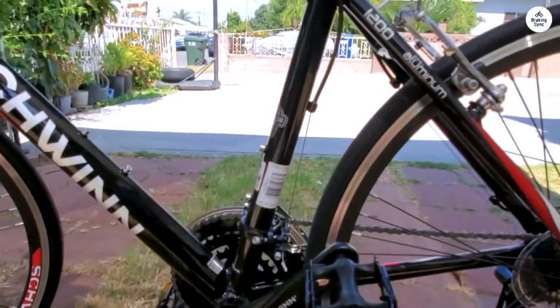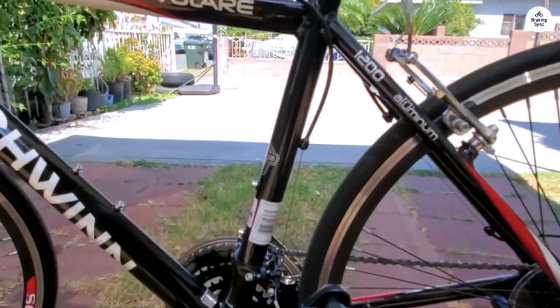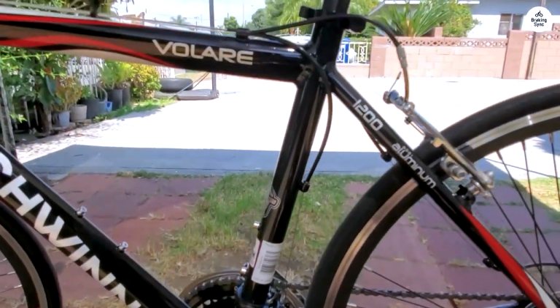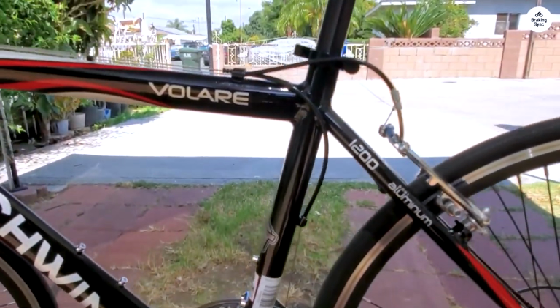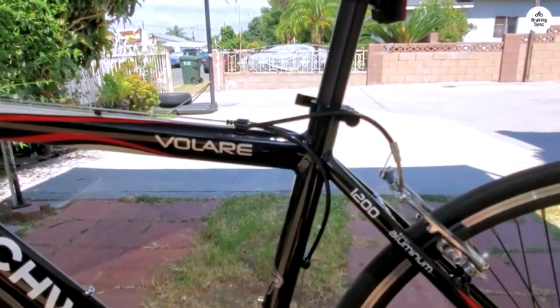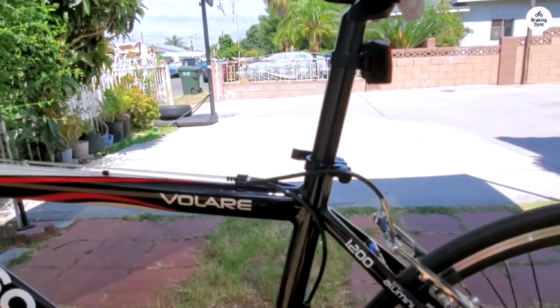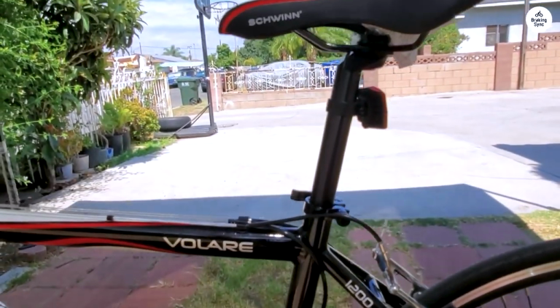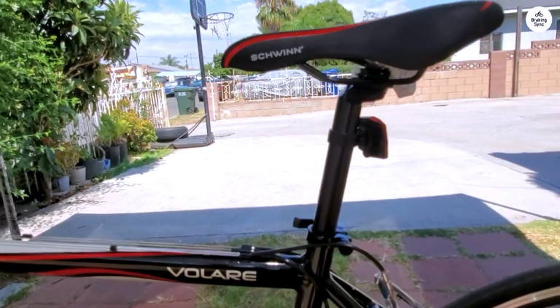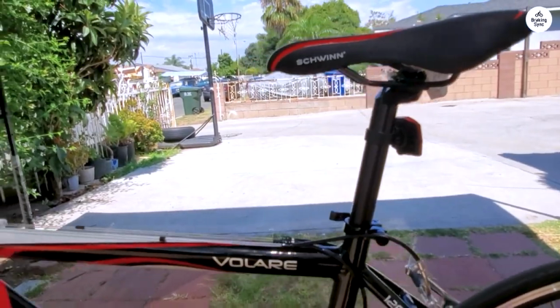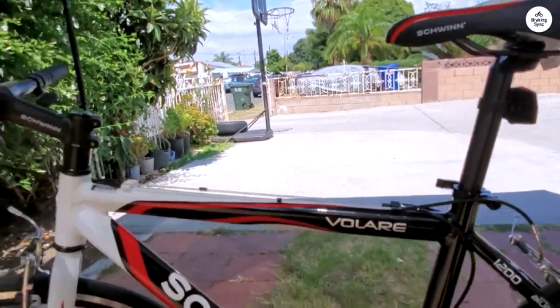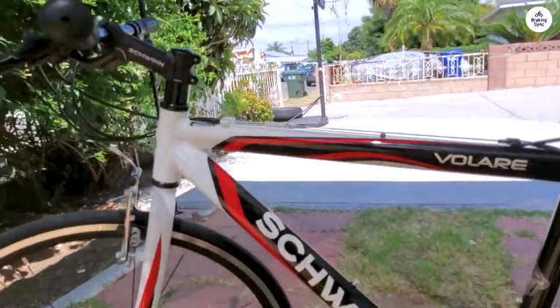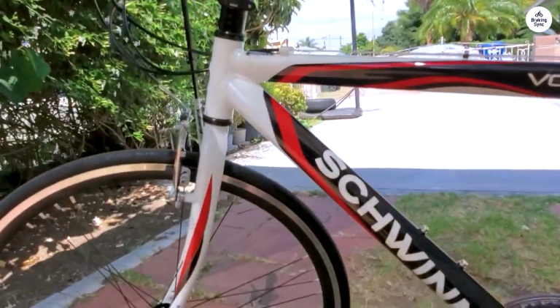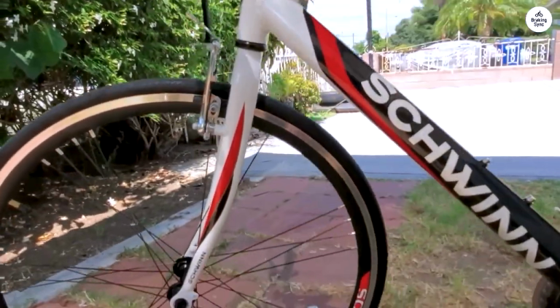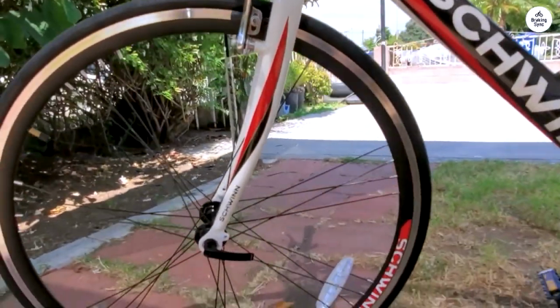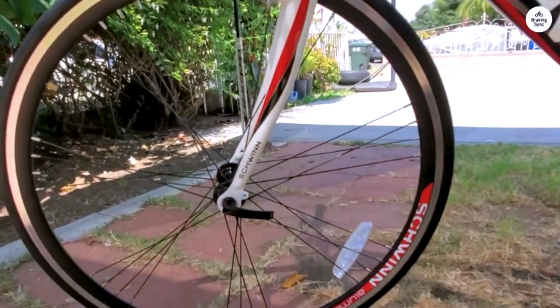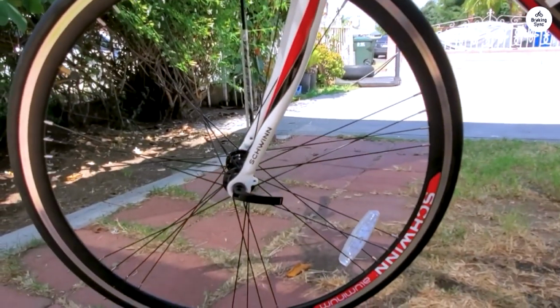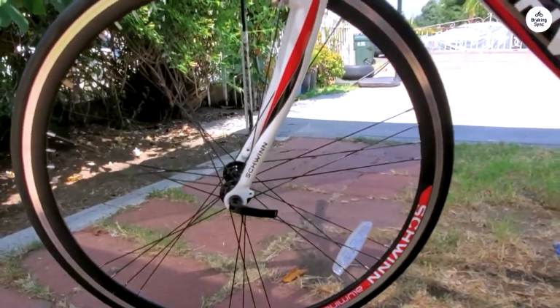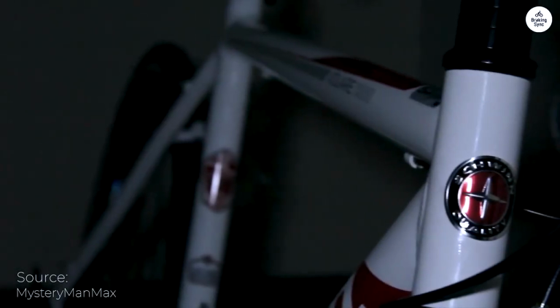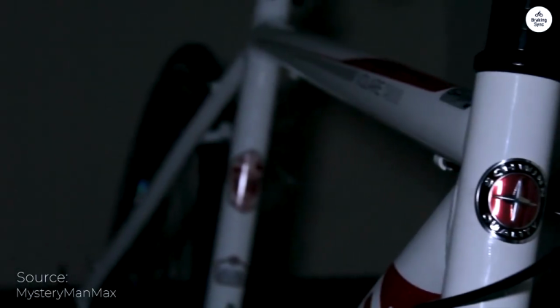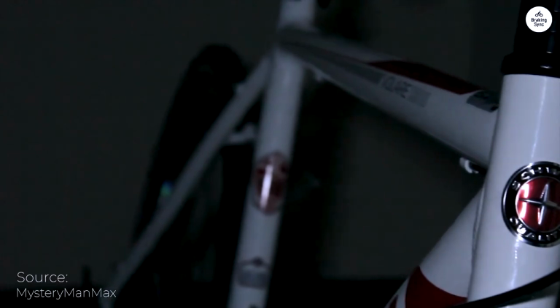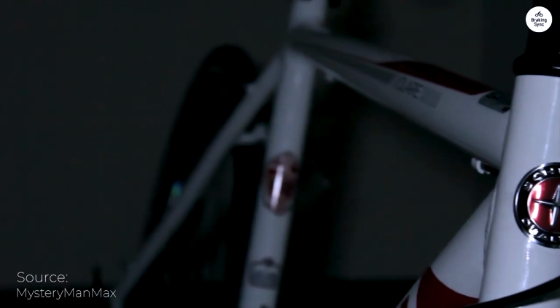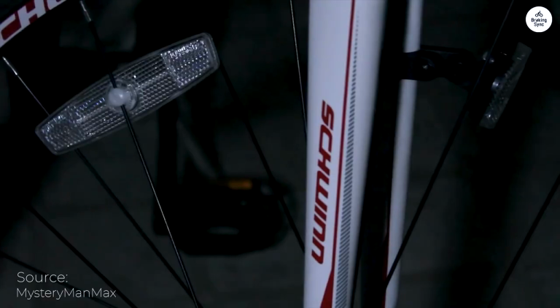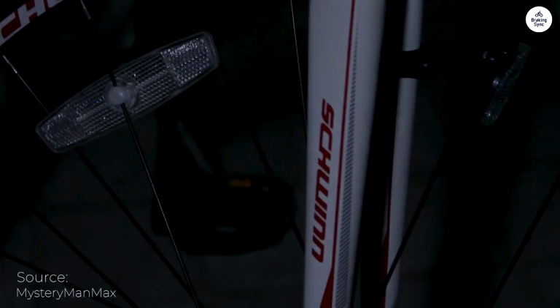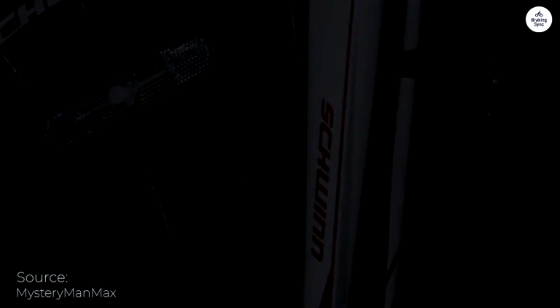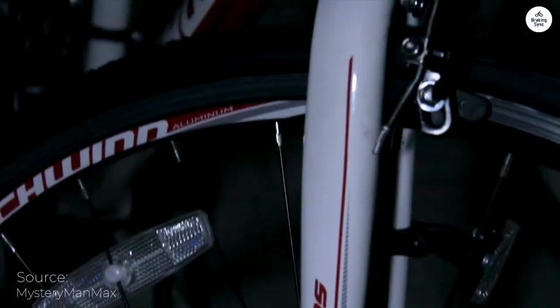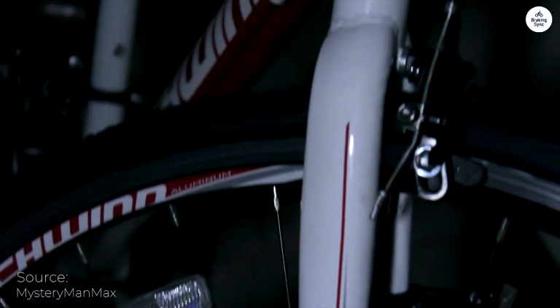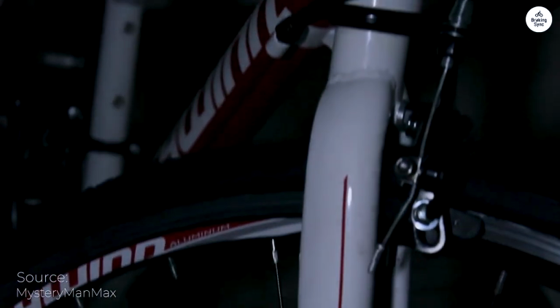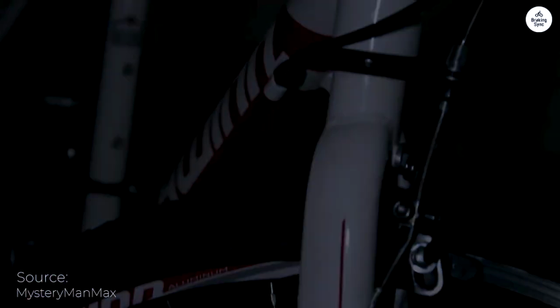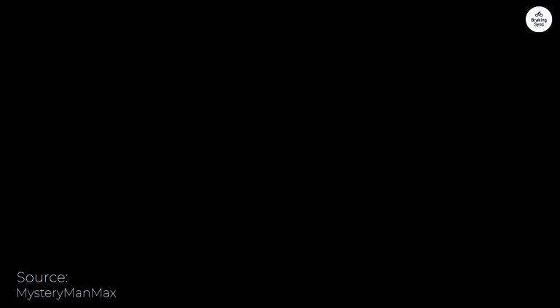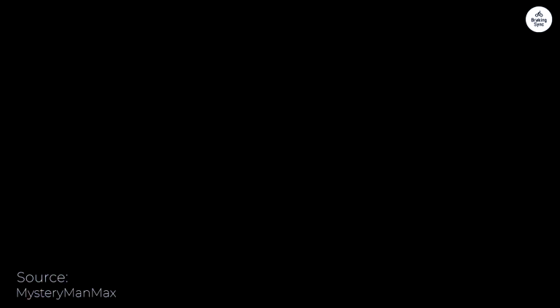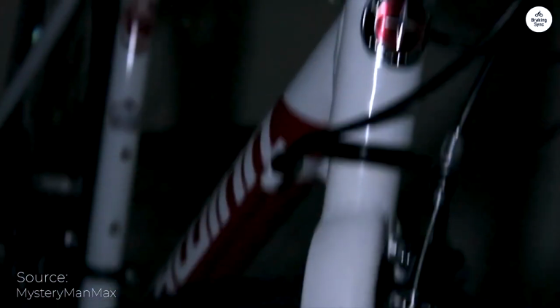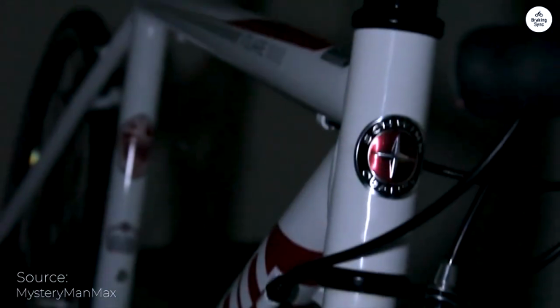For you heavier riders out there, I'm 275 pounds and I'm able to ride this thing with no issues. This can help you get up and riding until you are ready for your next one. I would recommend this bike to everyone — definitely 5 stars for the price.